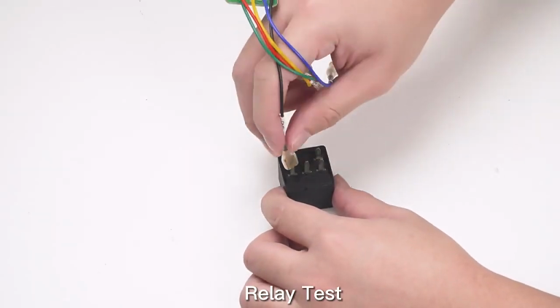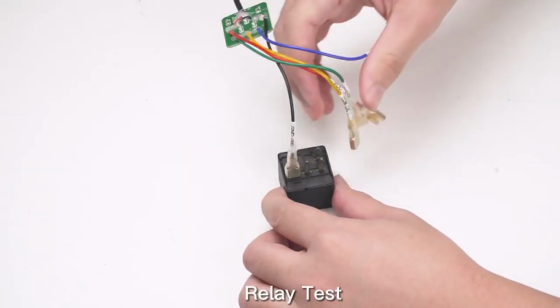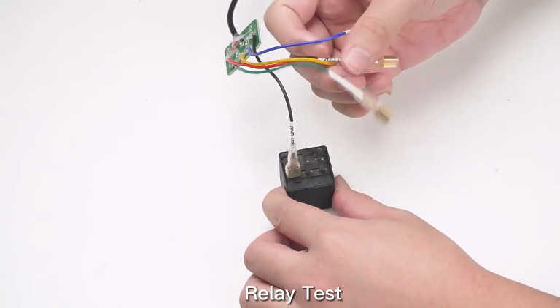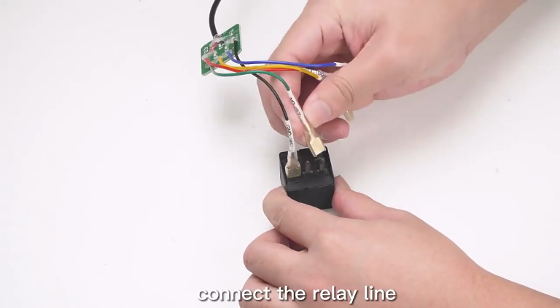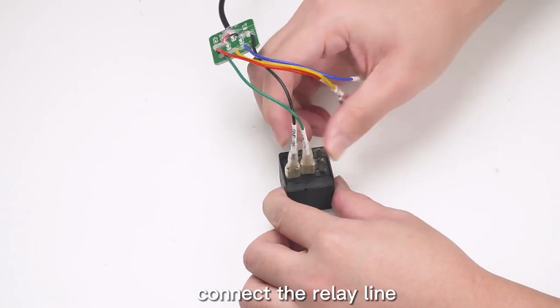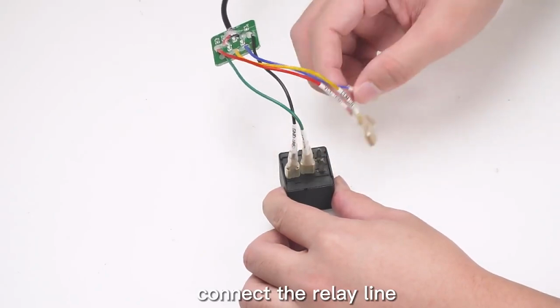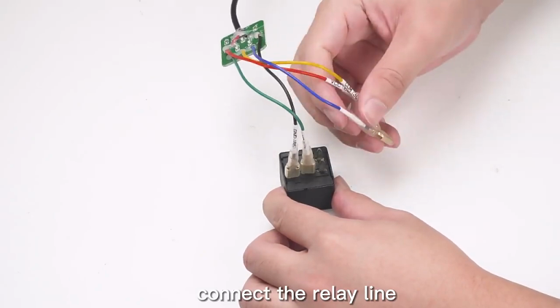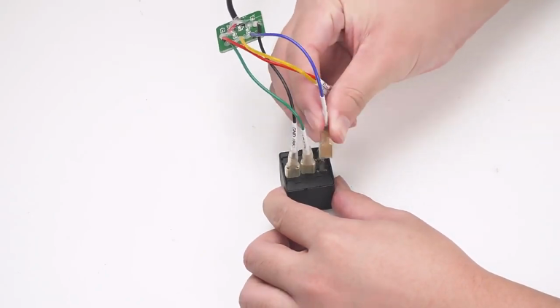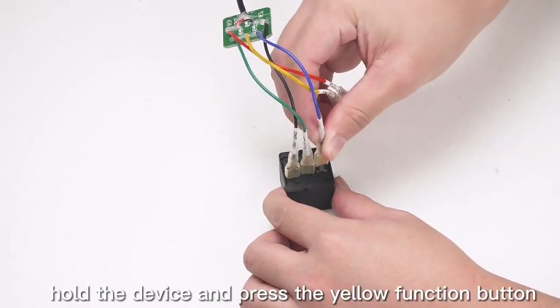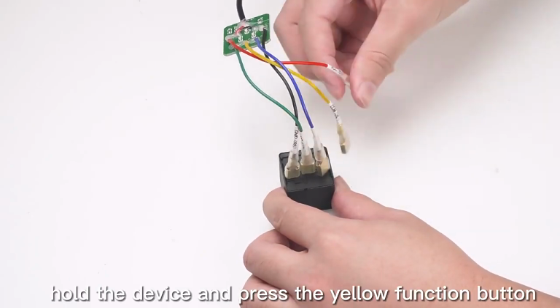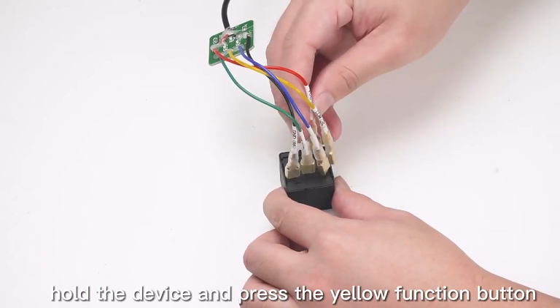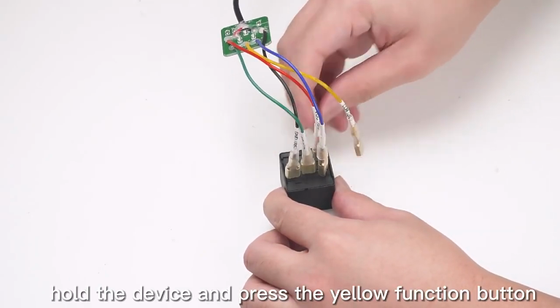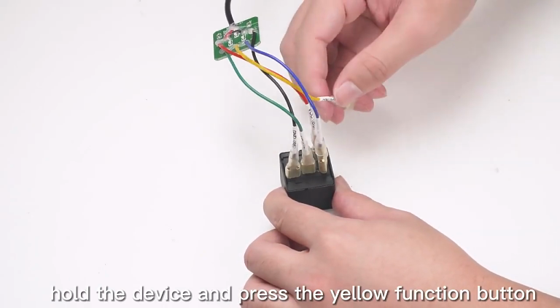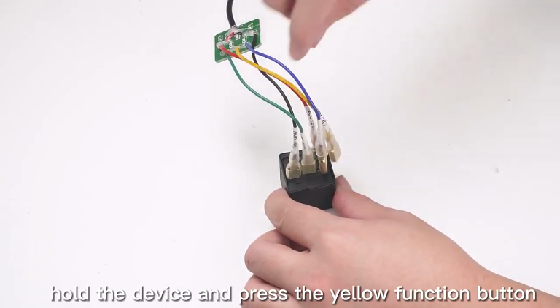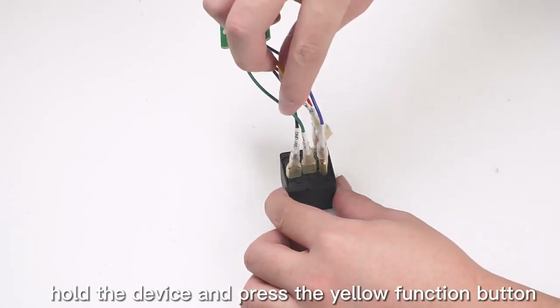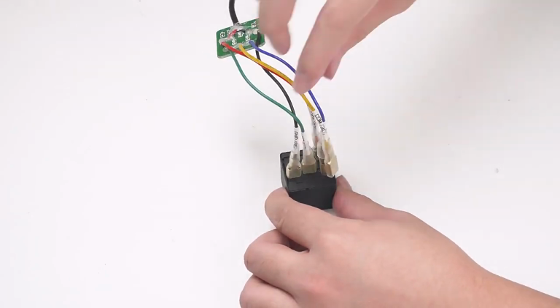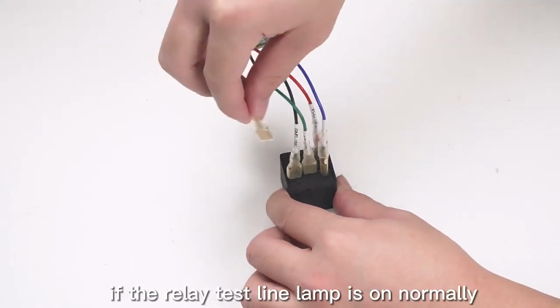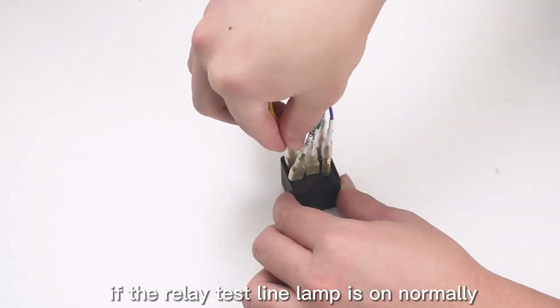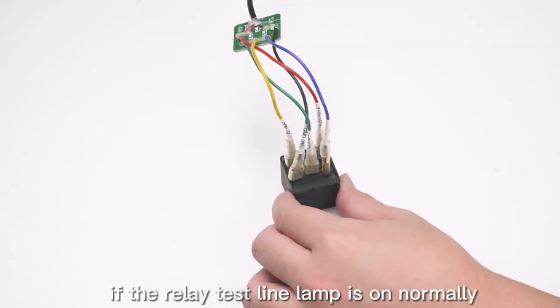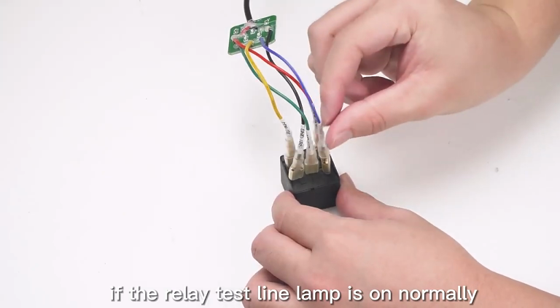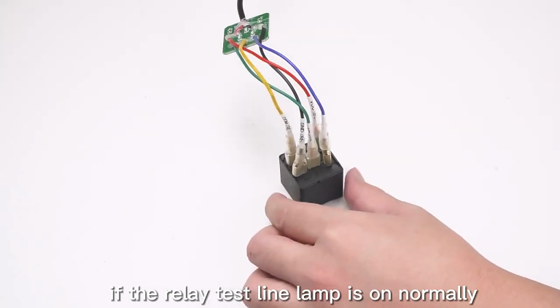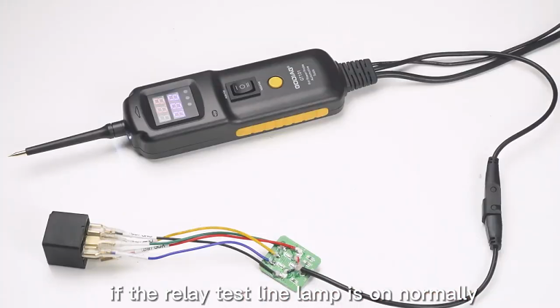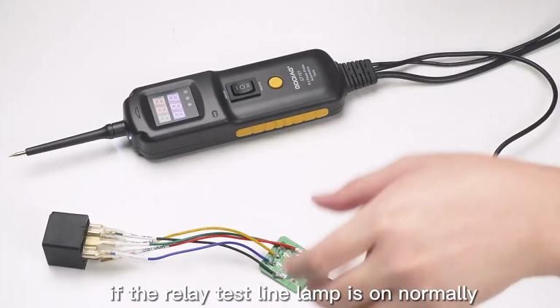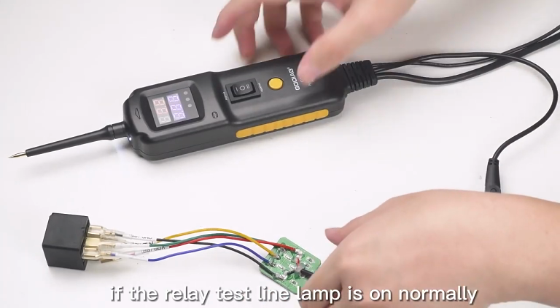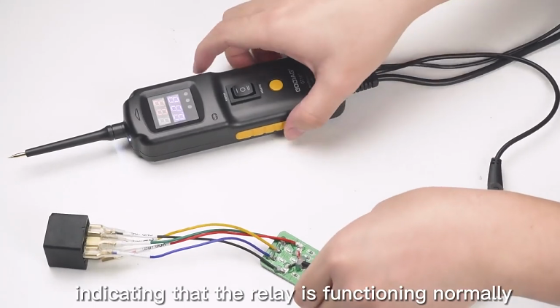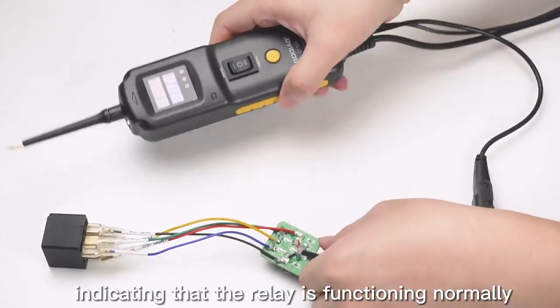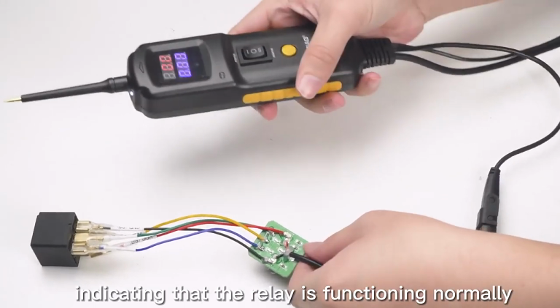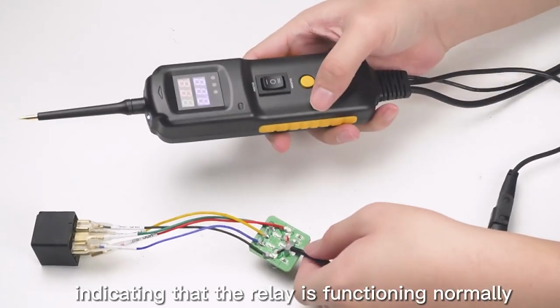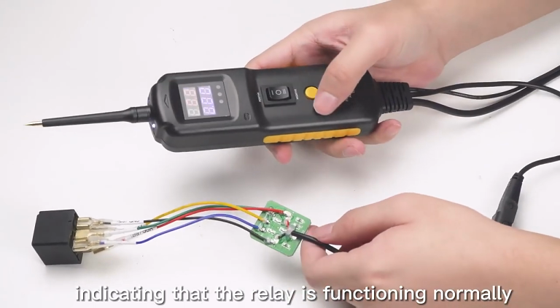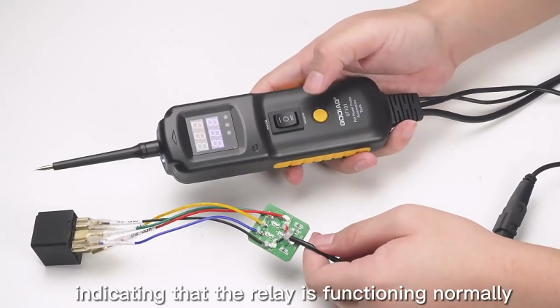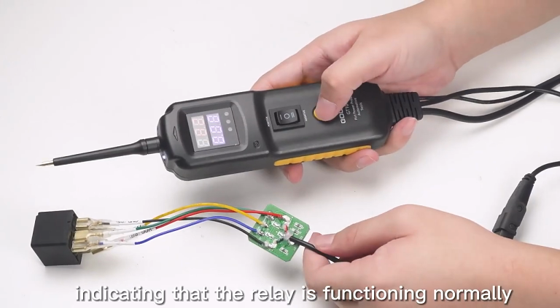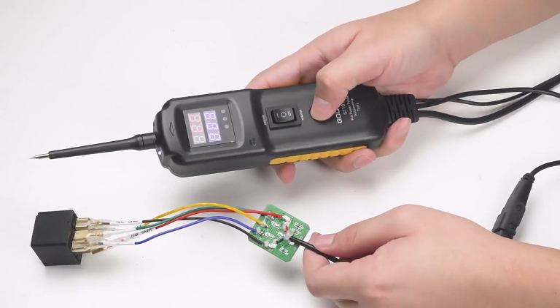Relay test: Connect the relay line, hold the device and press the yellow function button. If the relay test line lamp is on, this indicates that the relay is functioning normally.